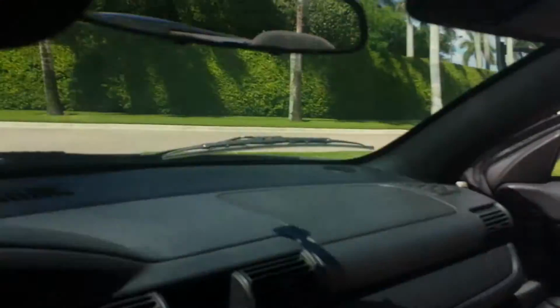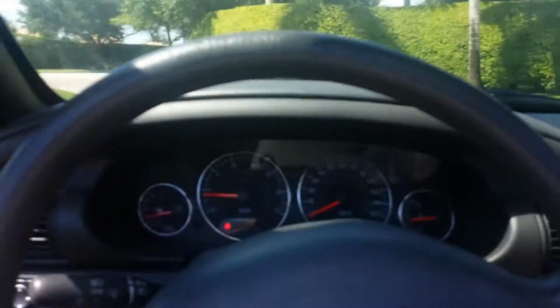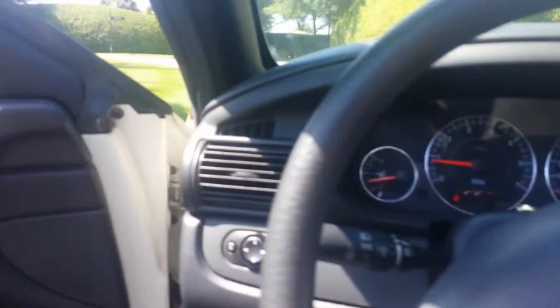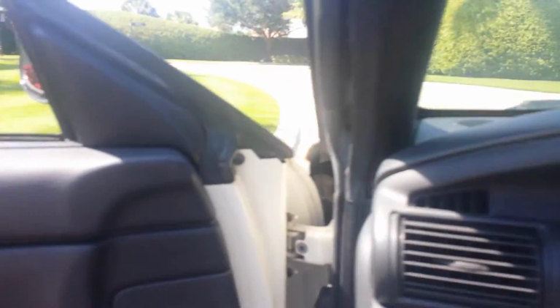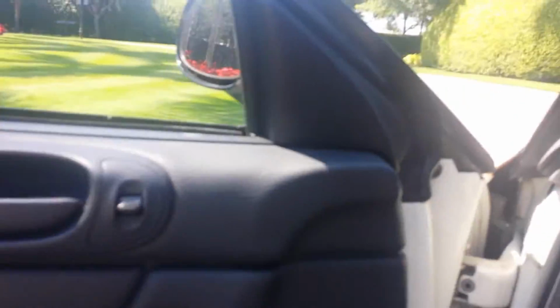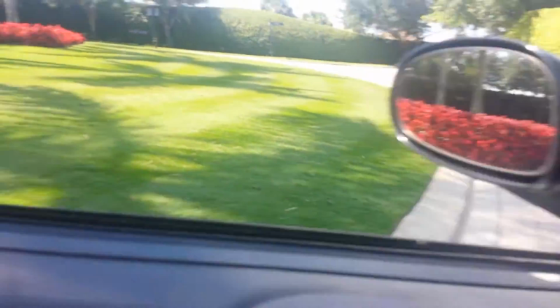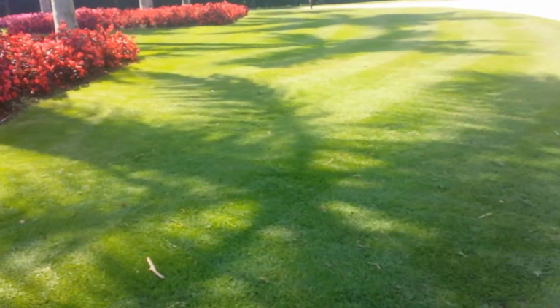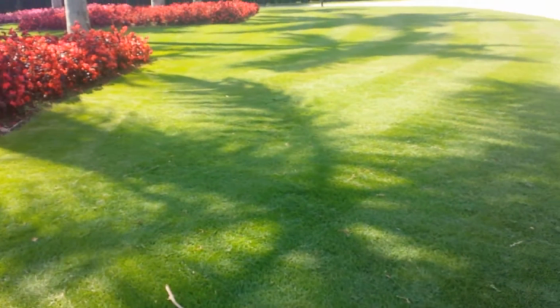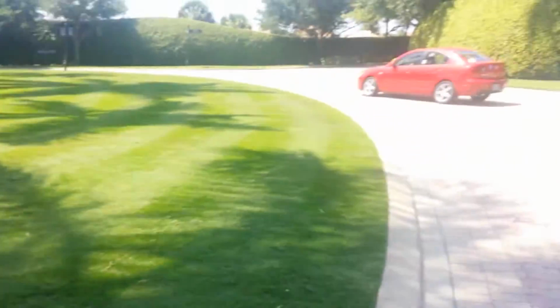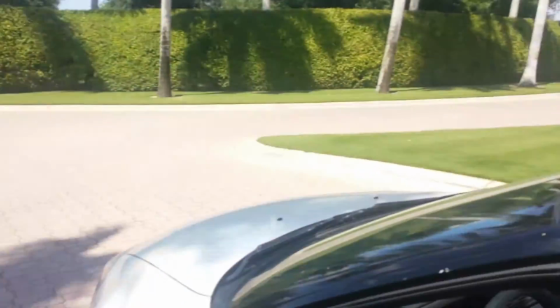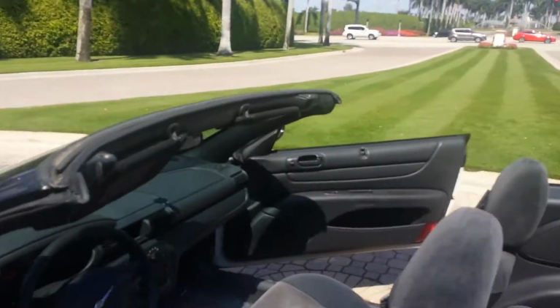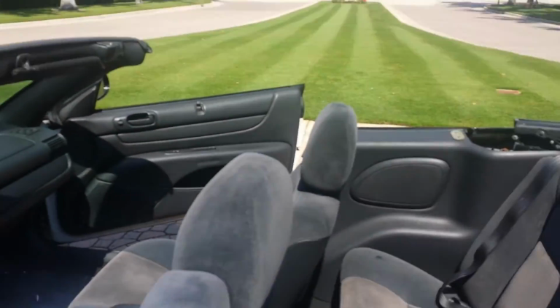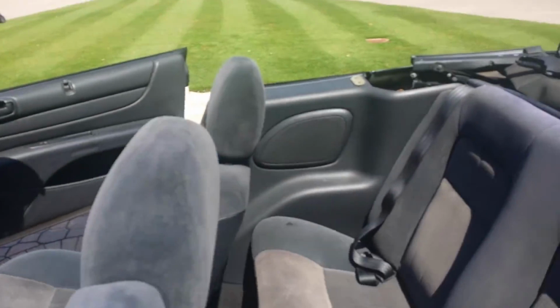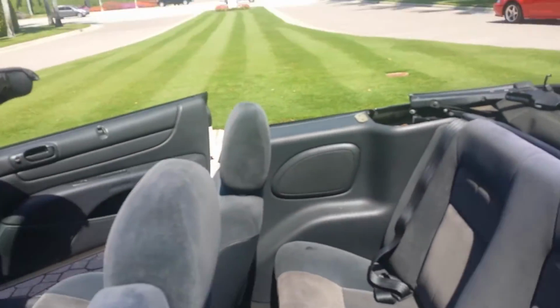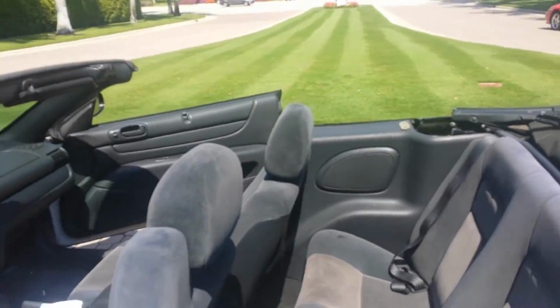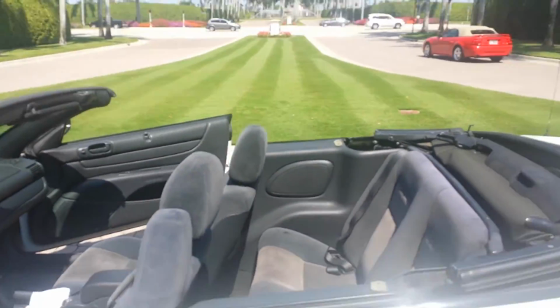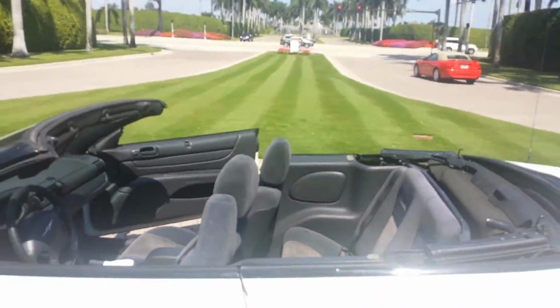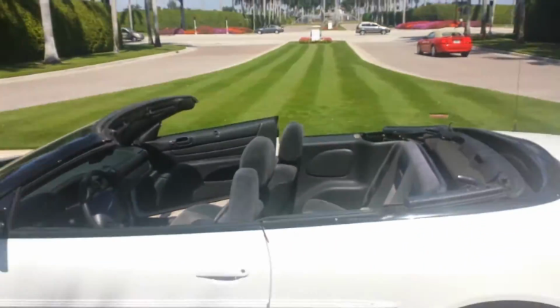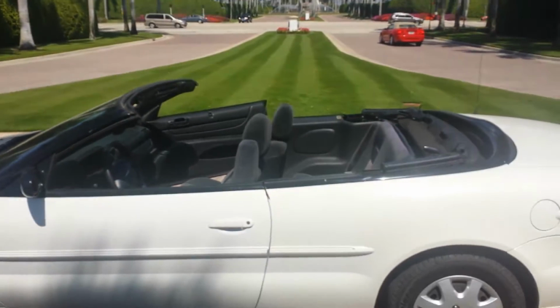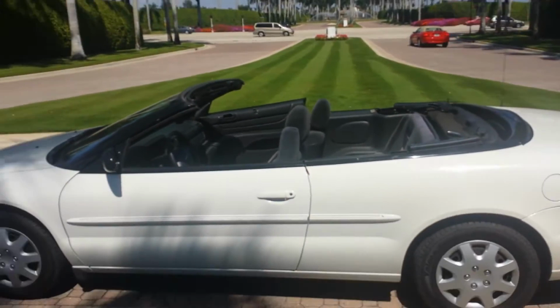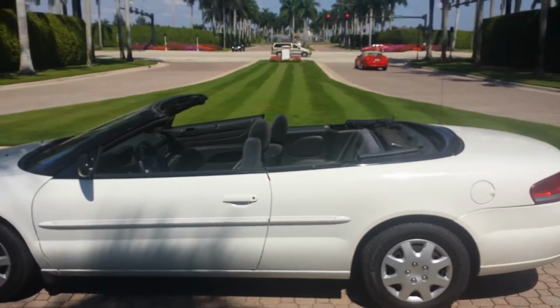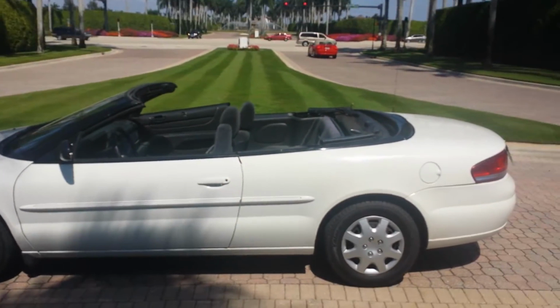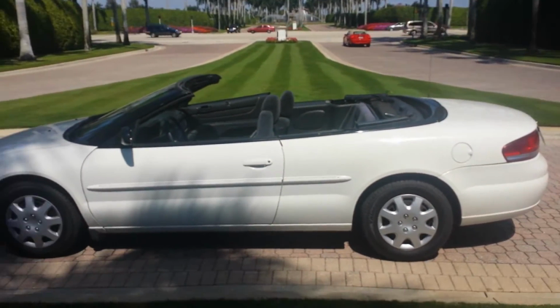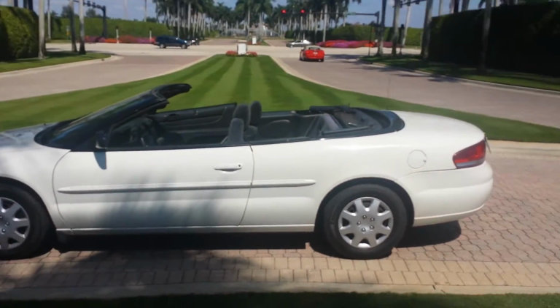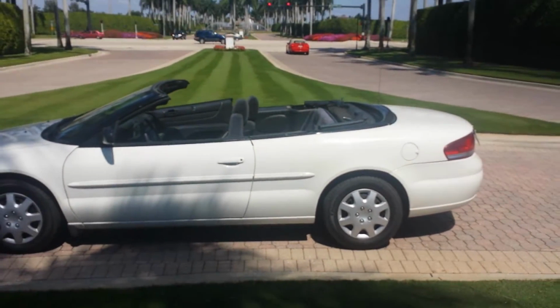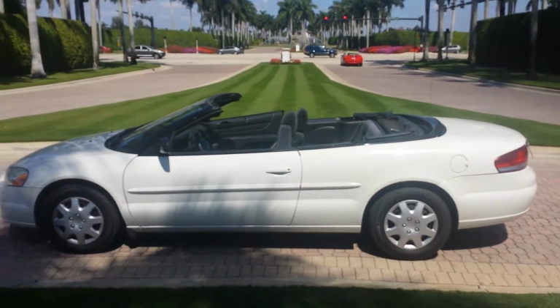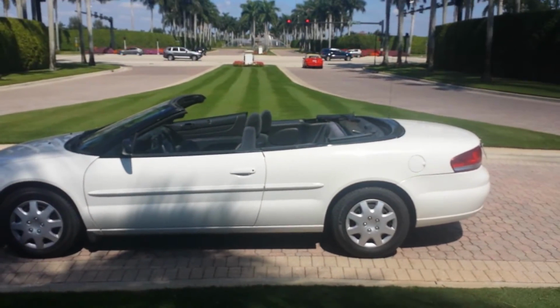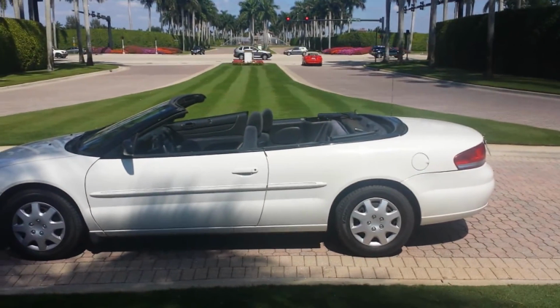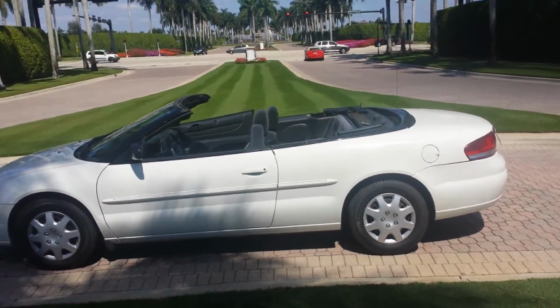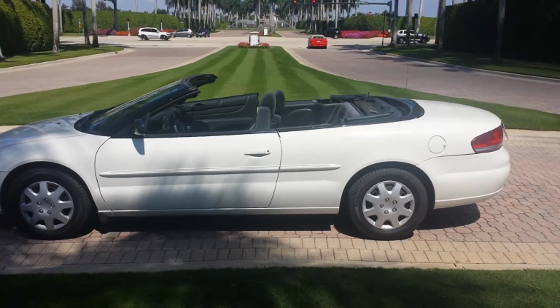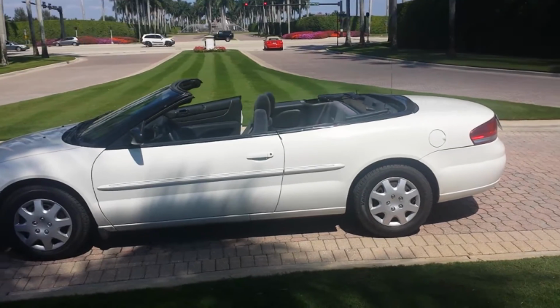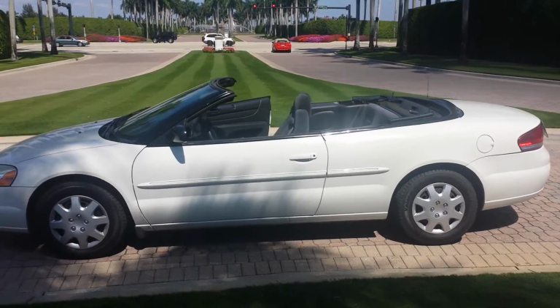Now I'll show you guys the car with the top down. Looks good — breeze in your hair. Very convenient feature to have.